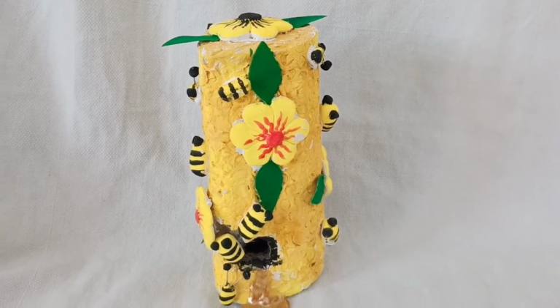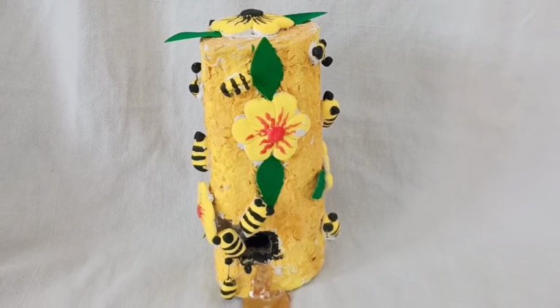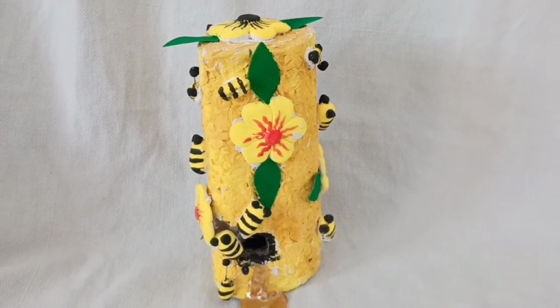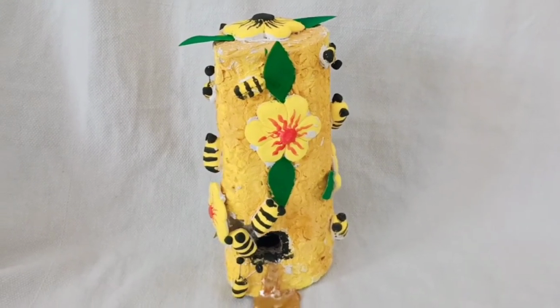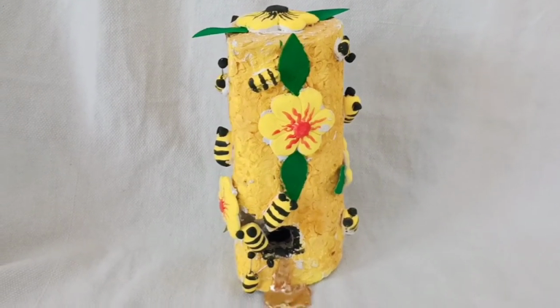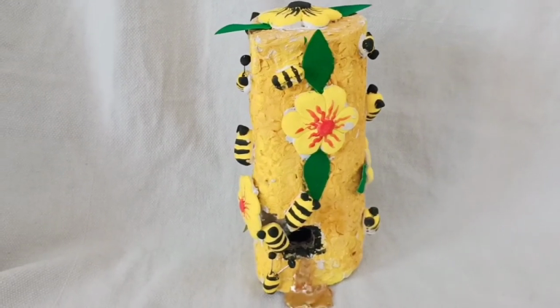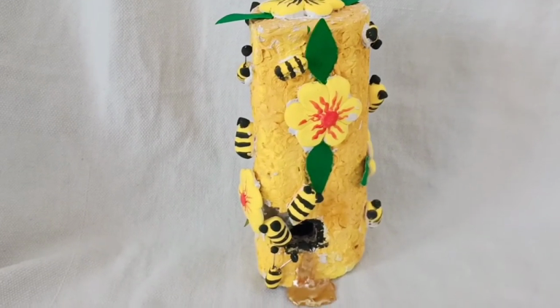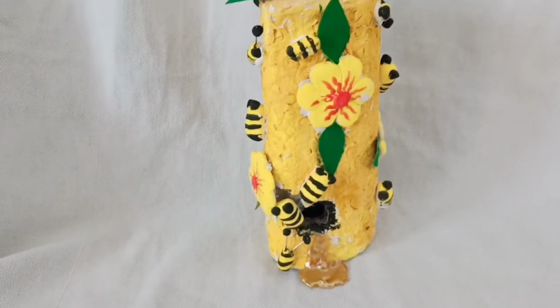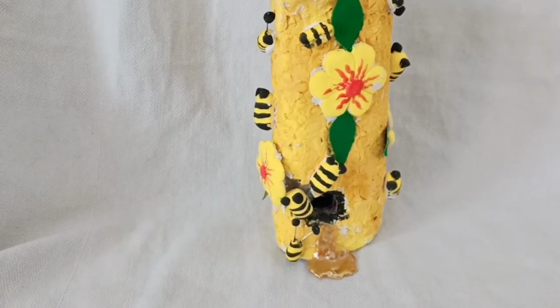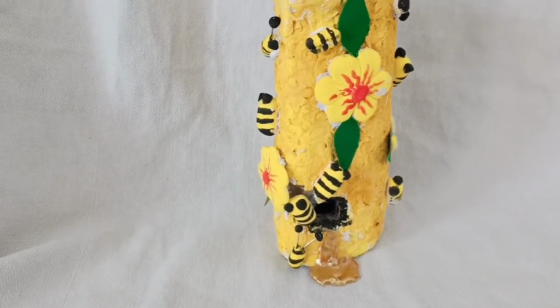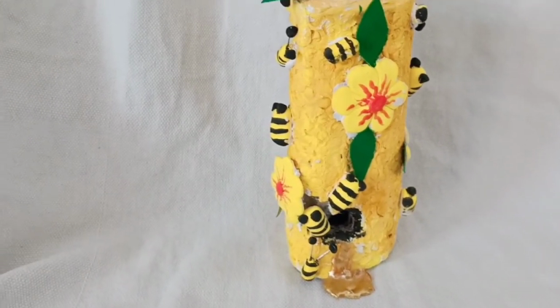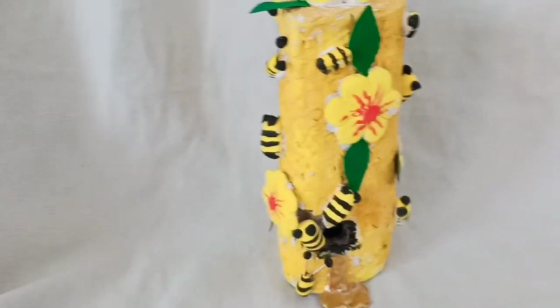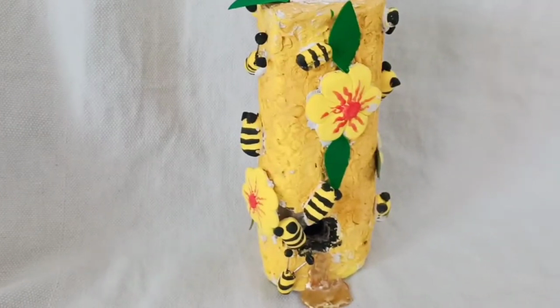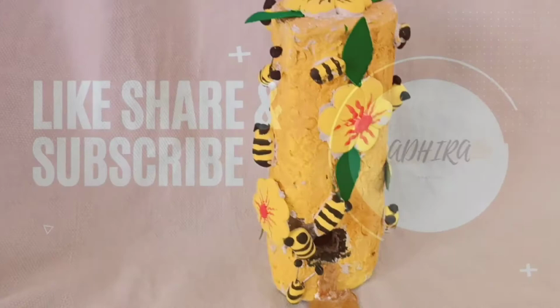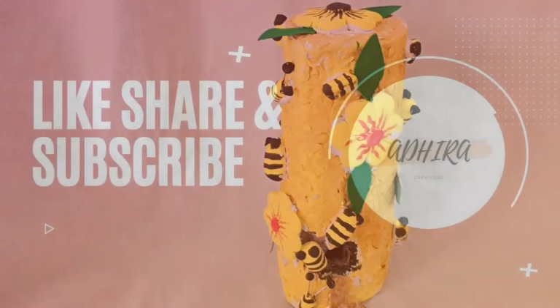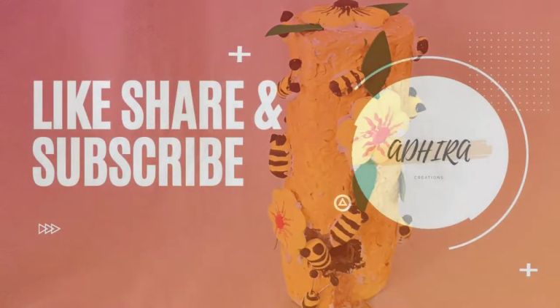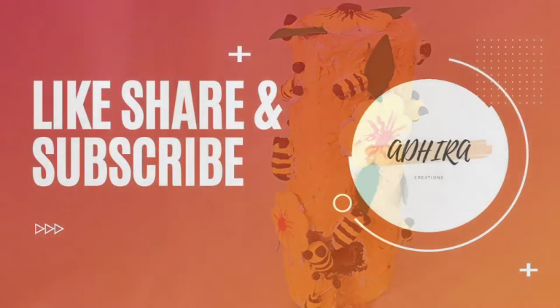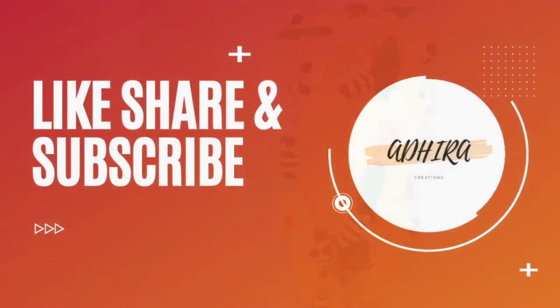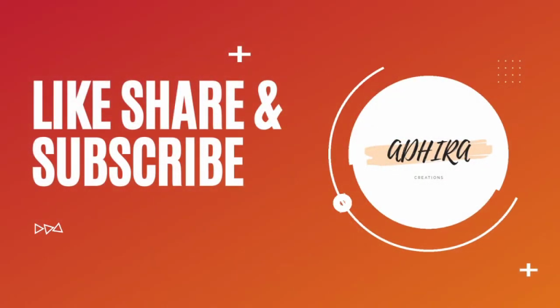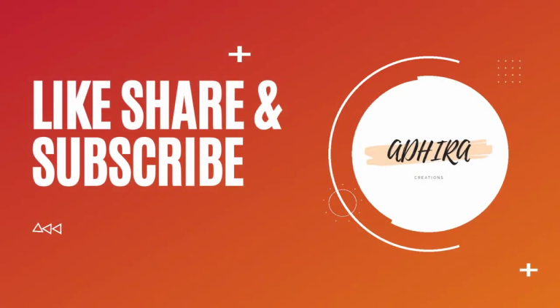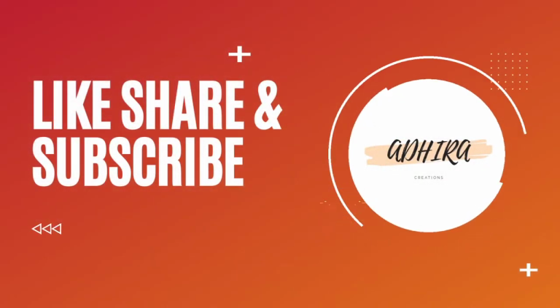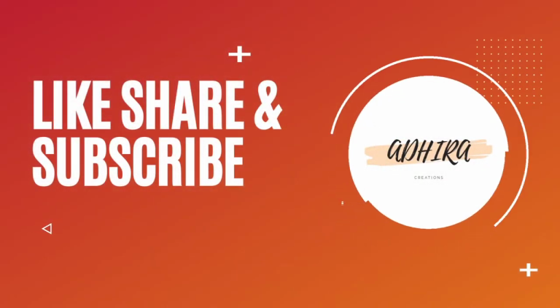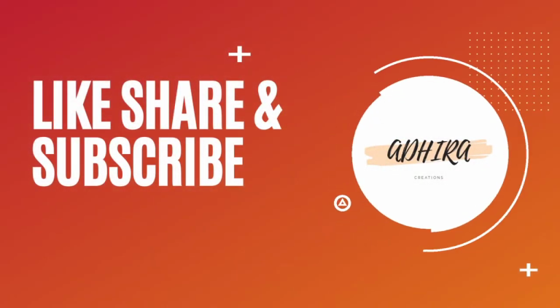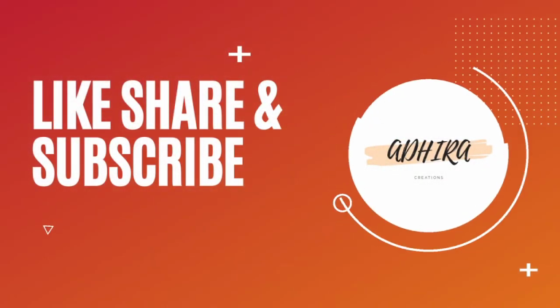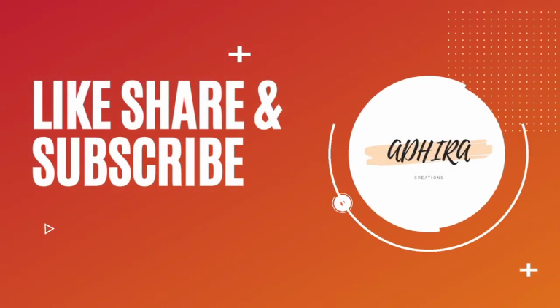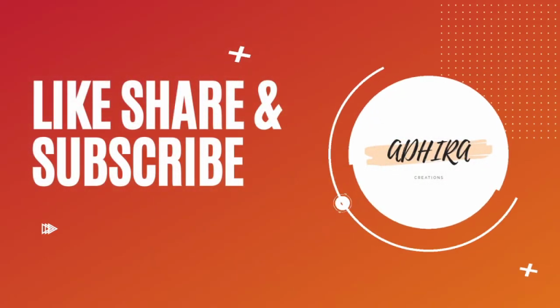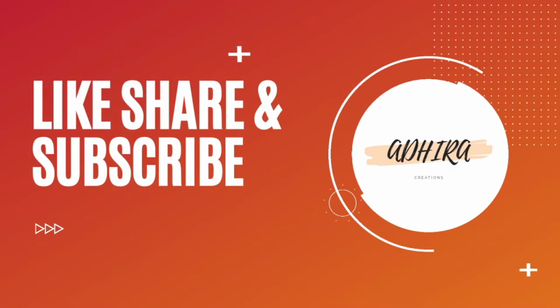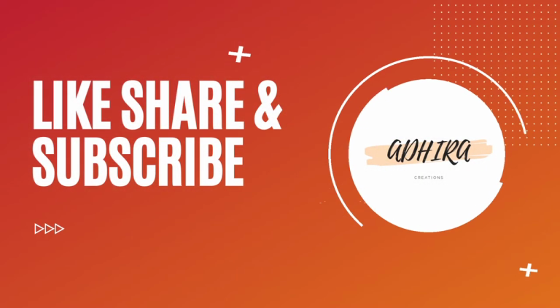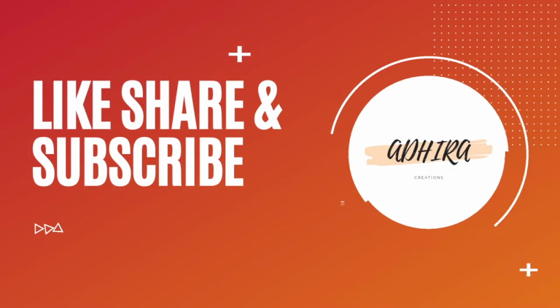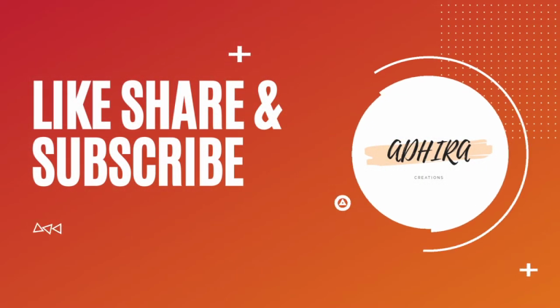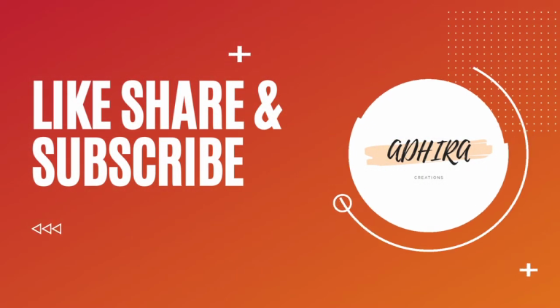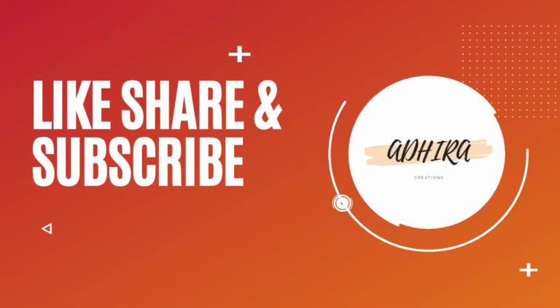That's the final look and it turned out very beautifully. I hope you like my video. If you like the video, hit the like button, do subscribe to my channel, and also follow us on Instagram. Thank you for watching.